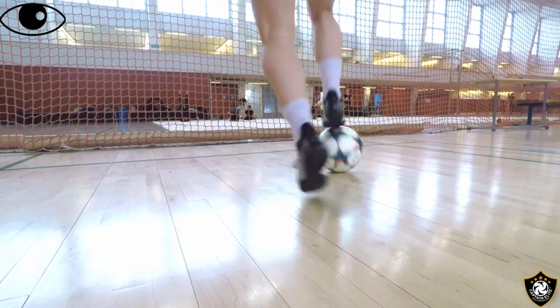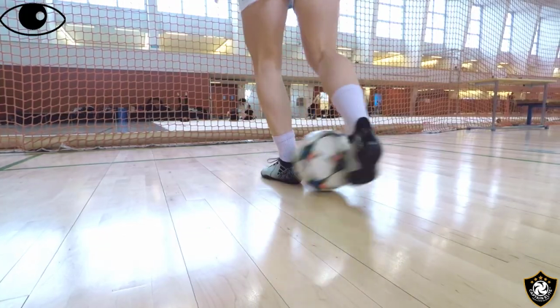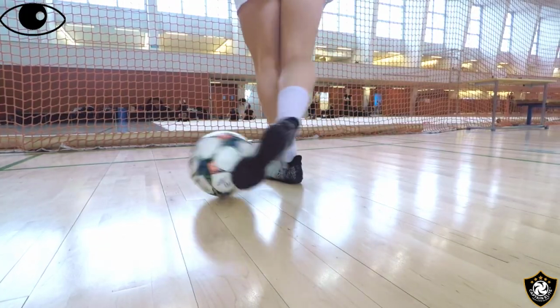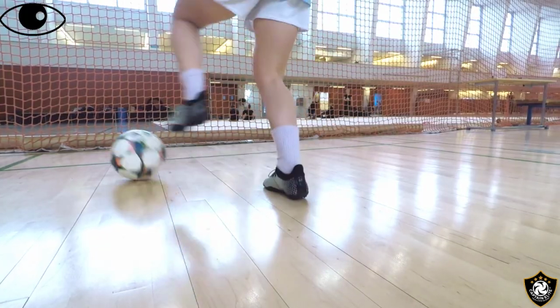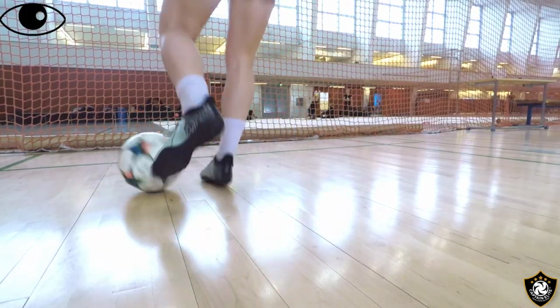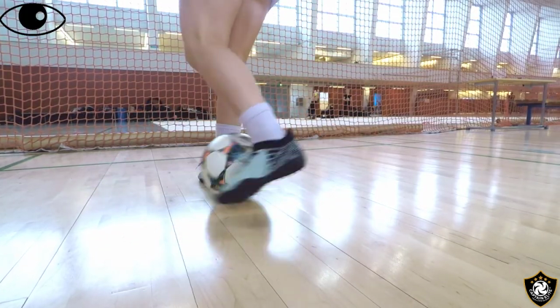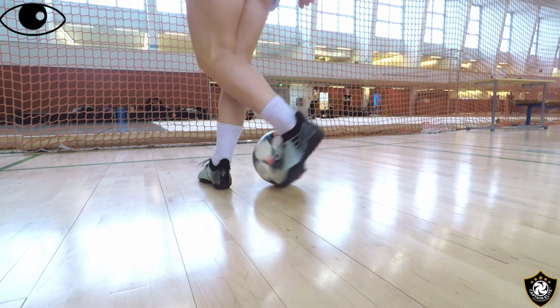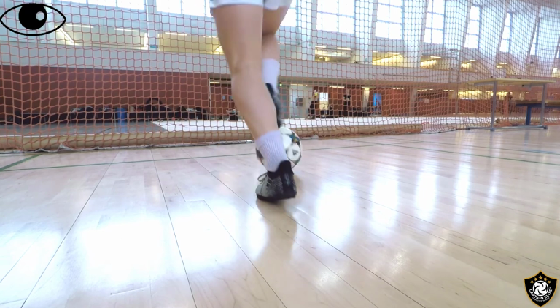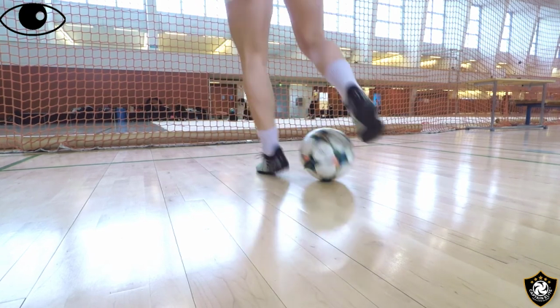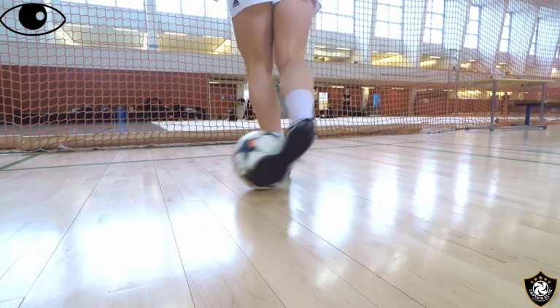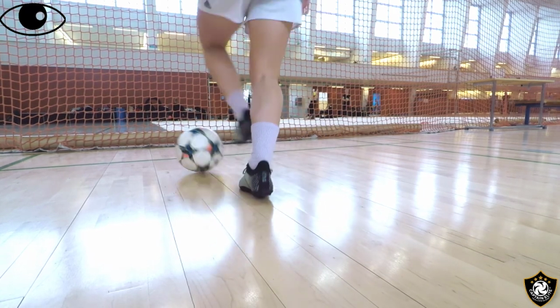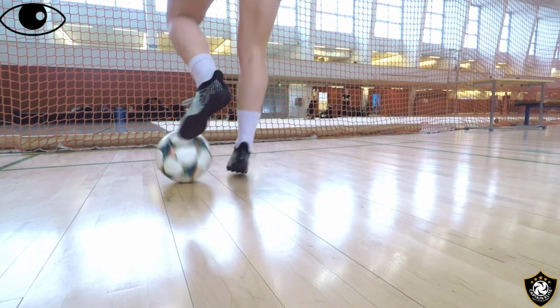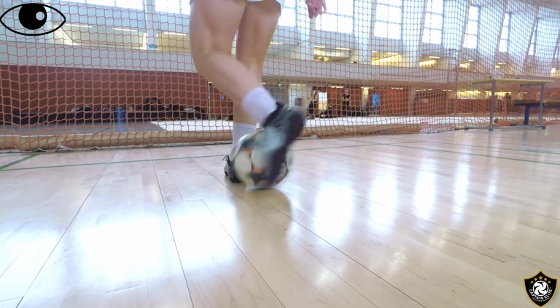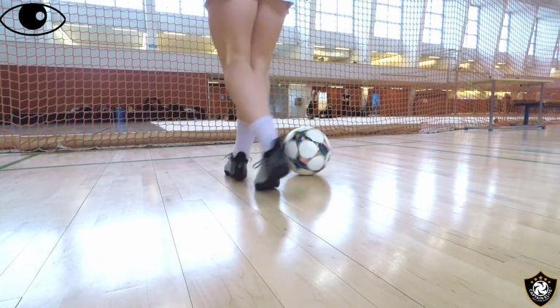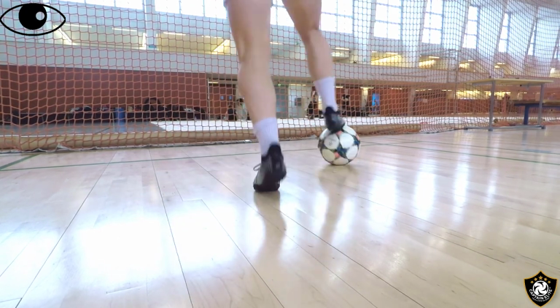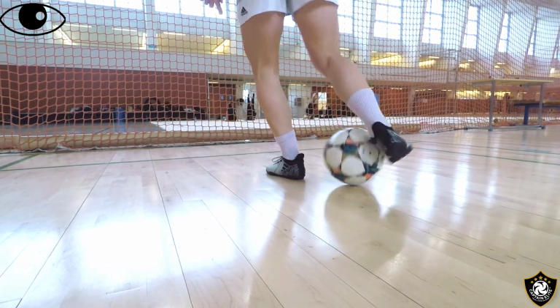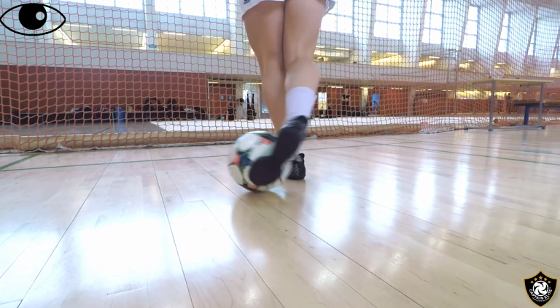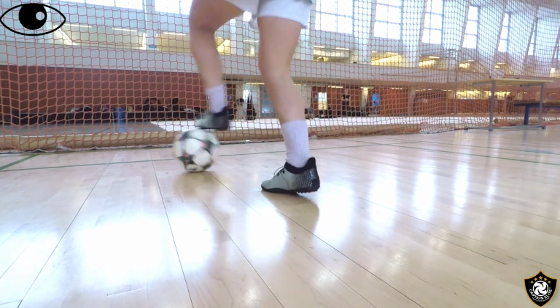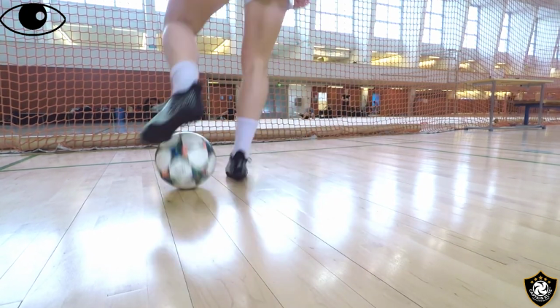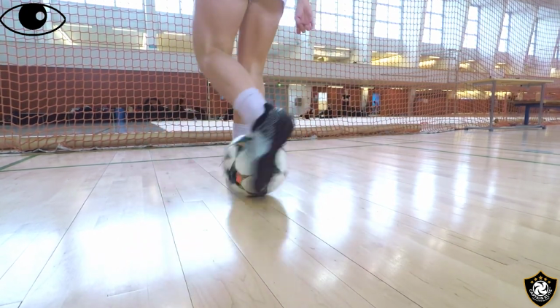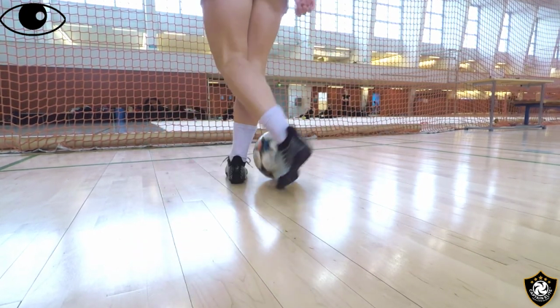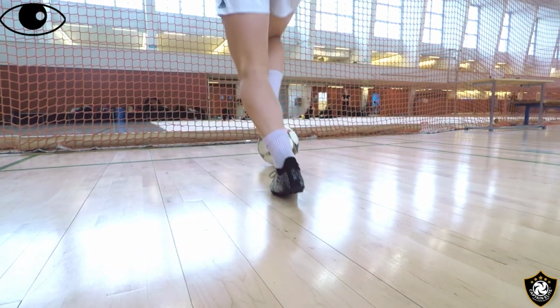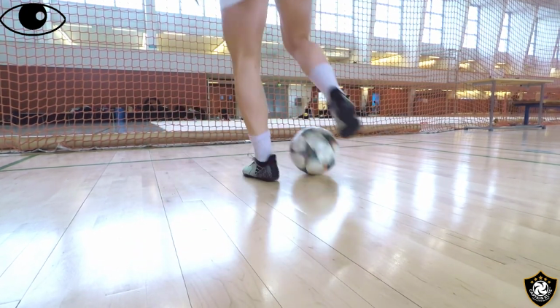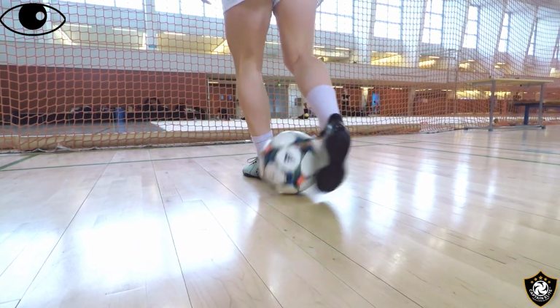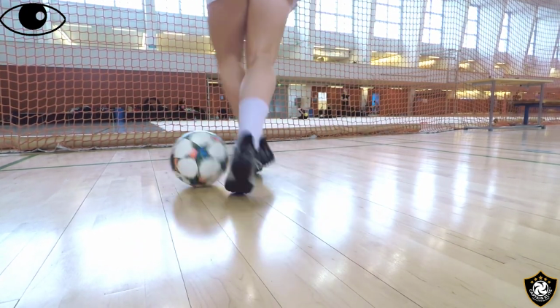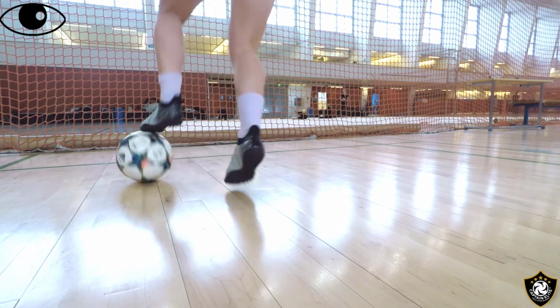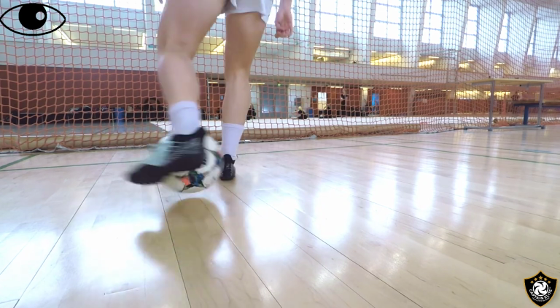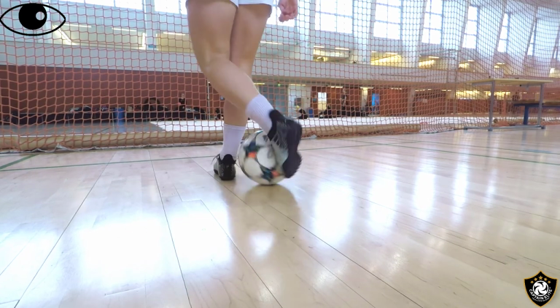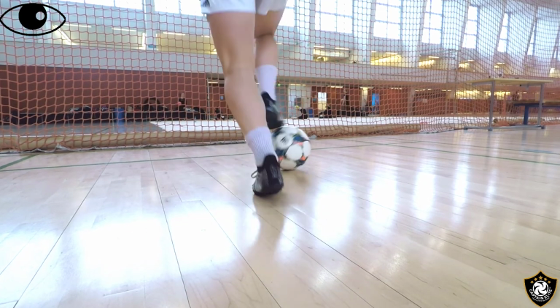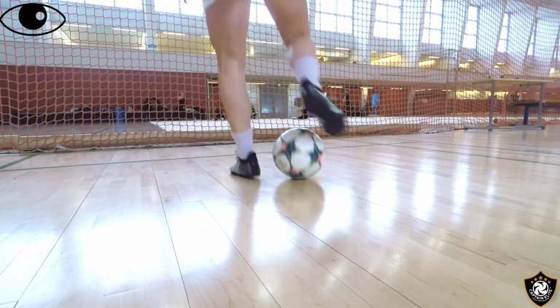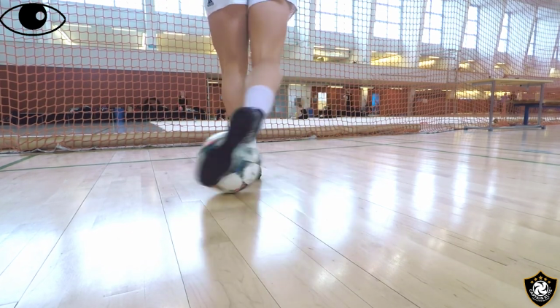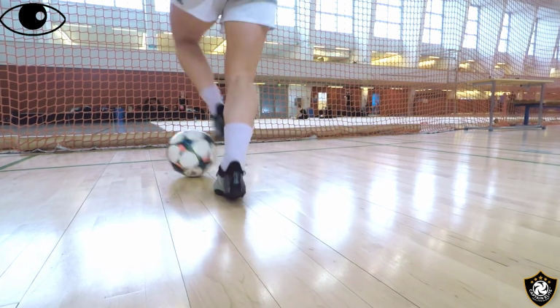In our trip to Finland they talked a lot about controlling the ball and controlling the body, or motor skills. This will develop fine motor skills around the ankle.